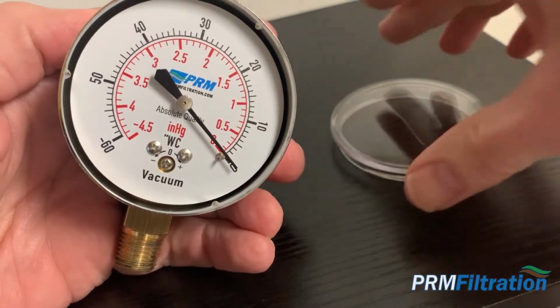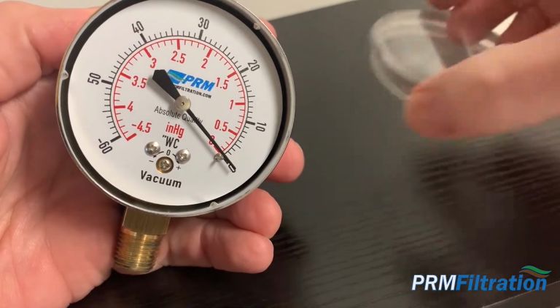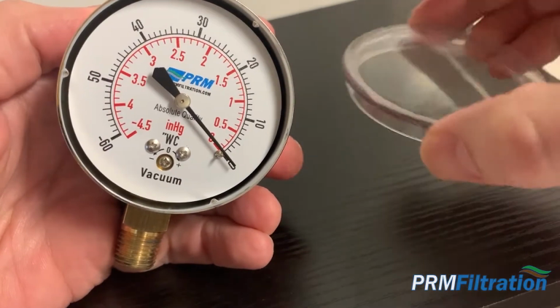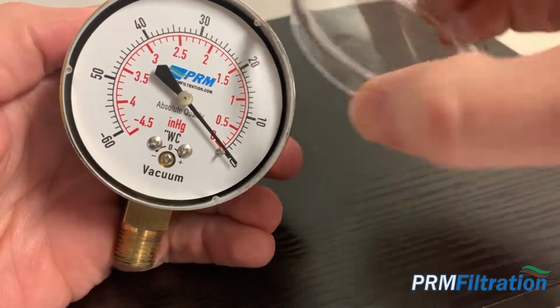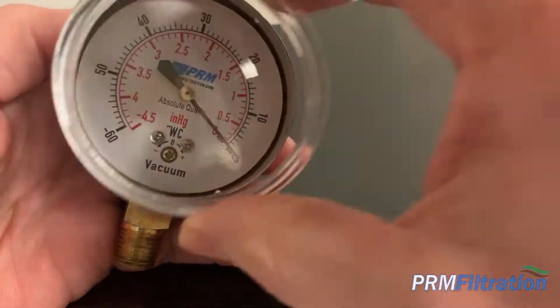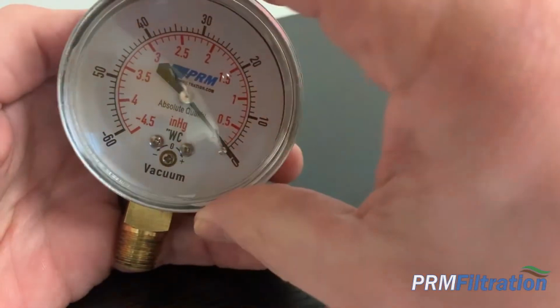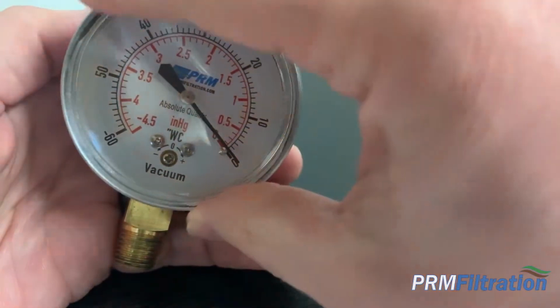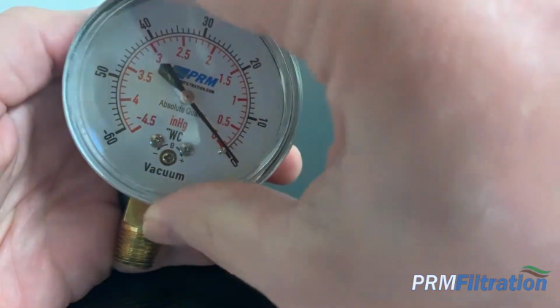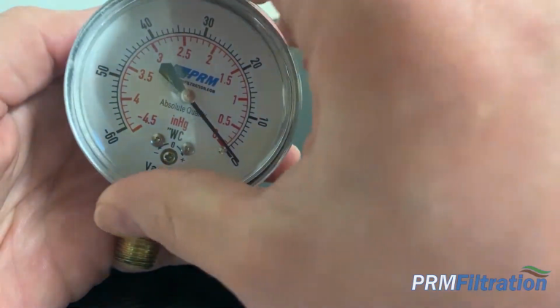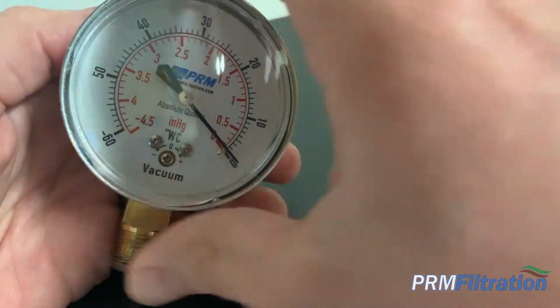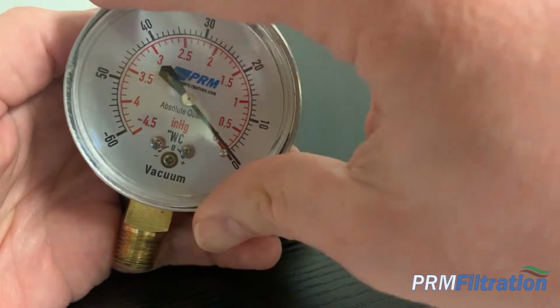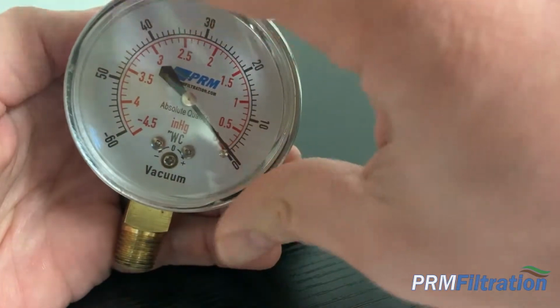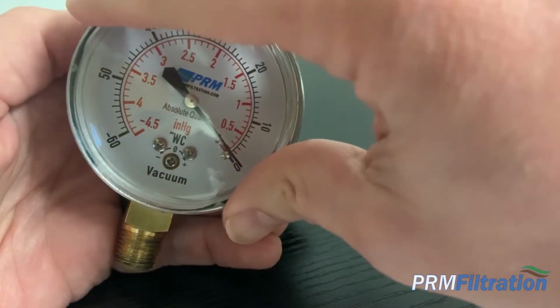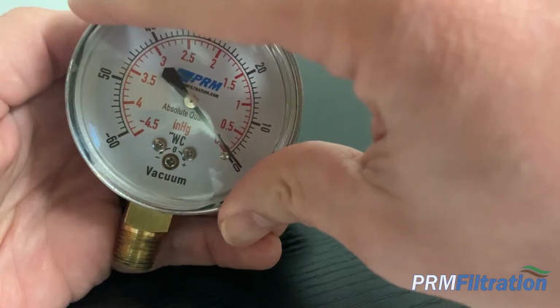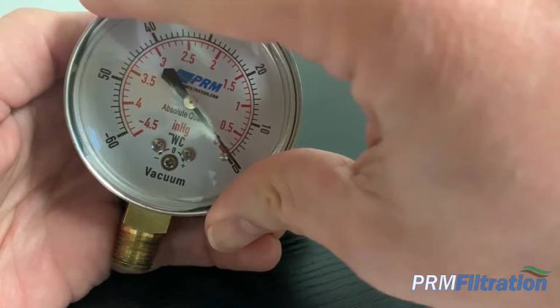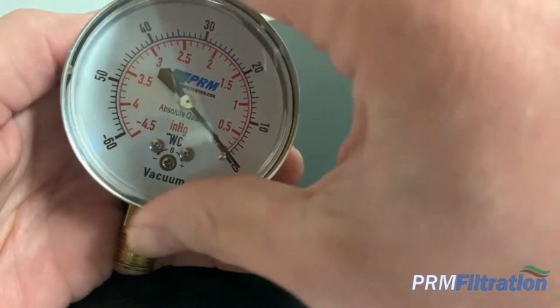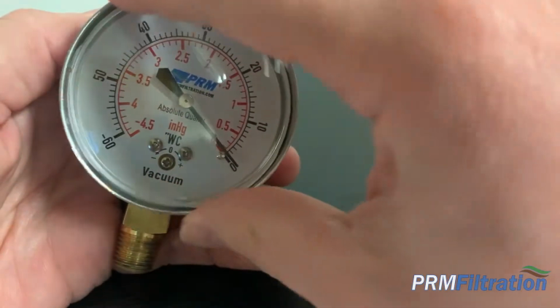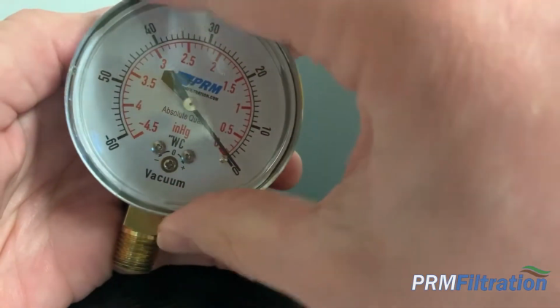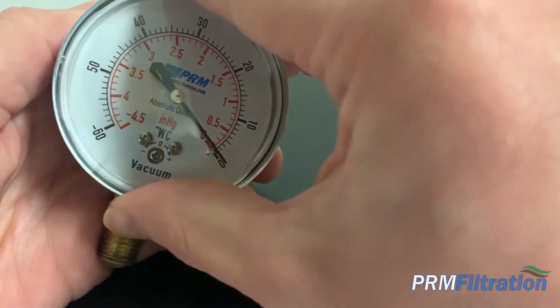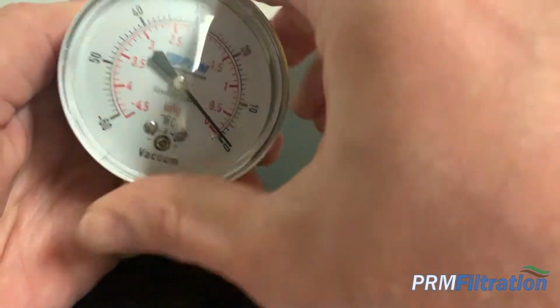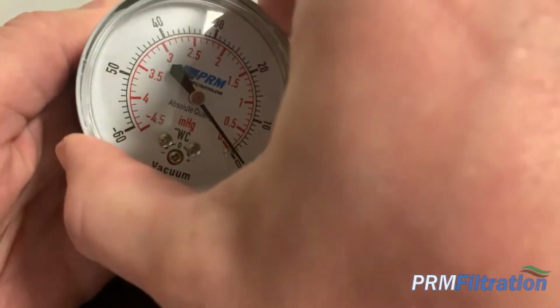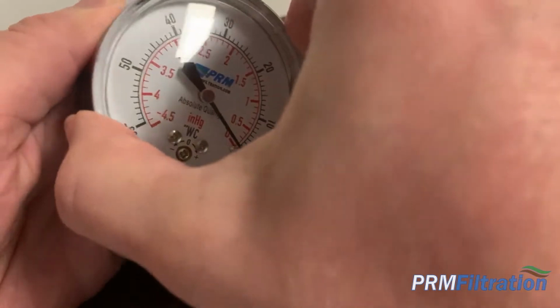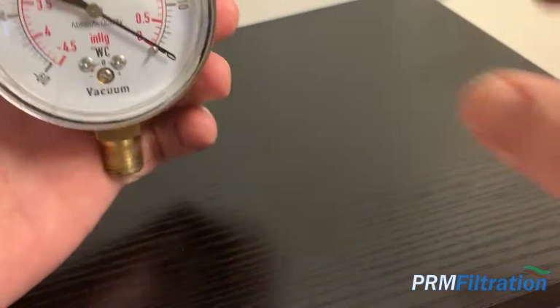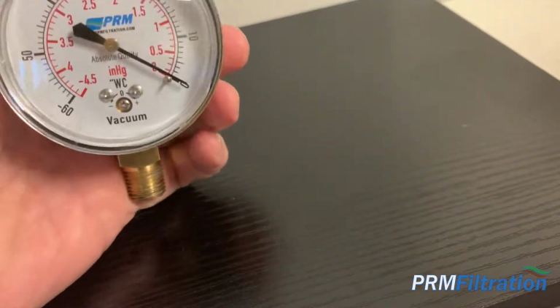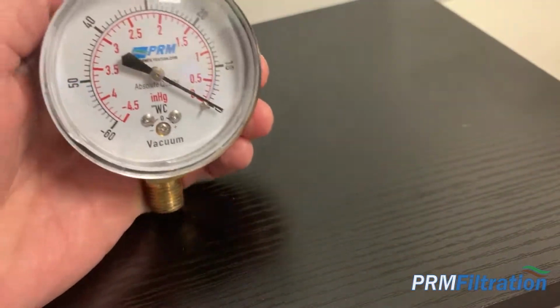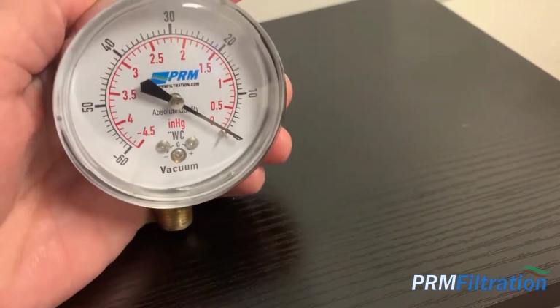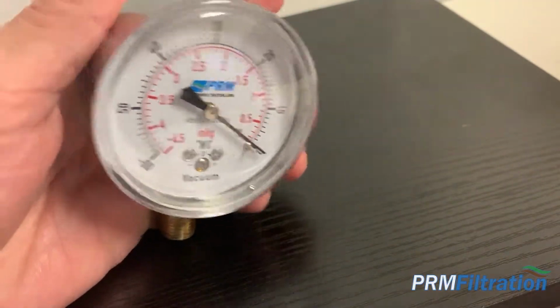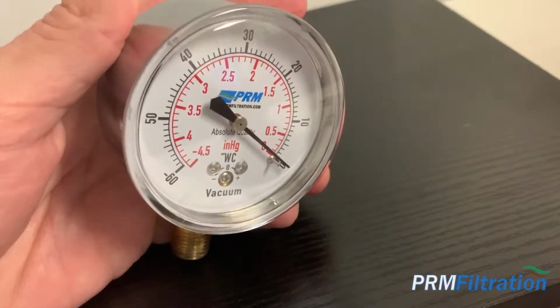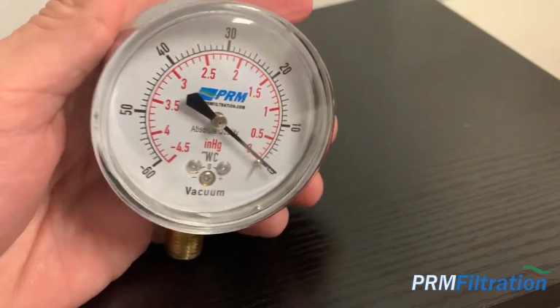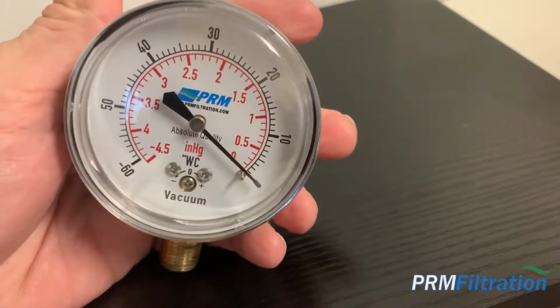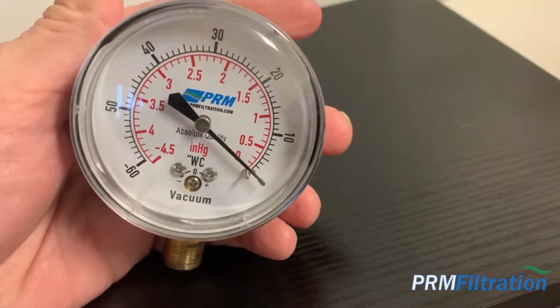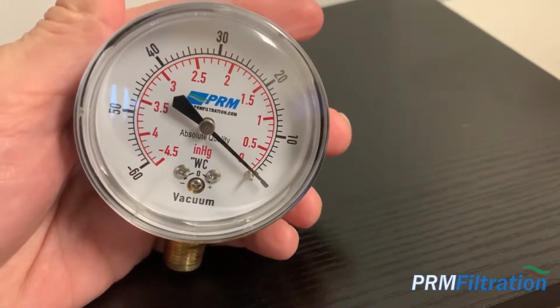Then you take your lens cover back — they'll have little grooves in there, and they'll fit down — and then you just tighten it back up, and your gauge is zeroed out and ready to be installed.